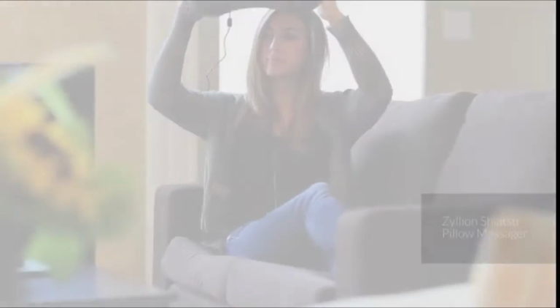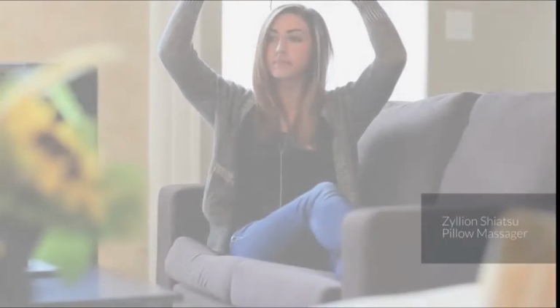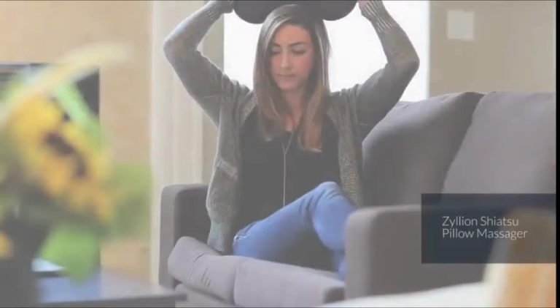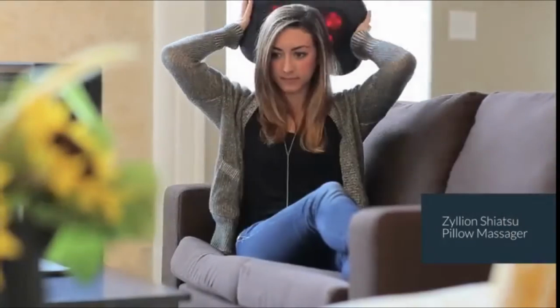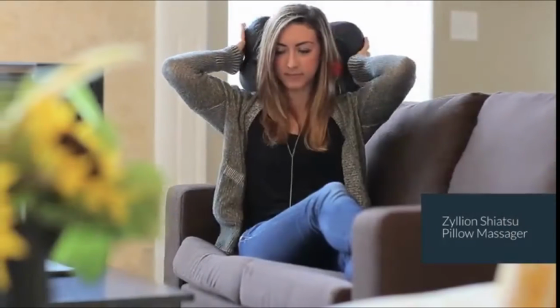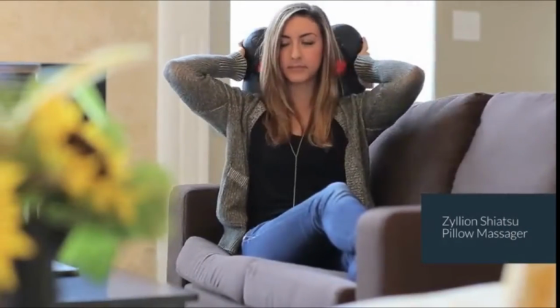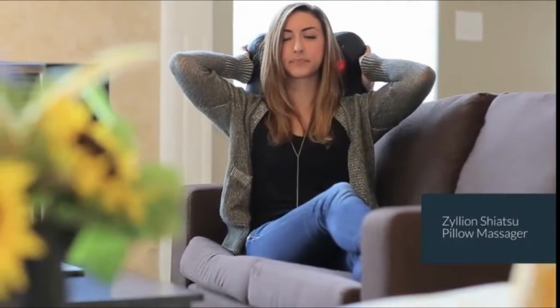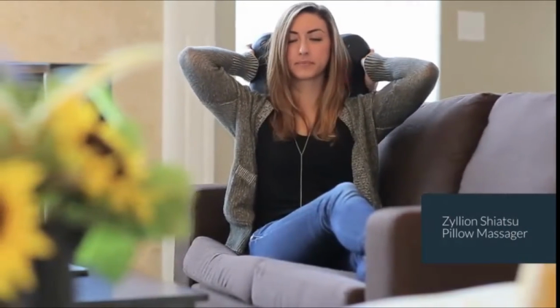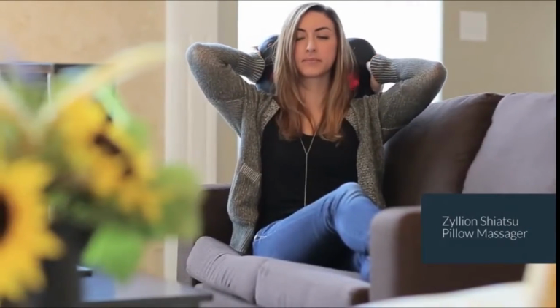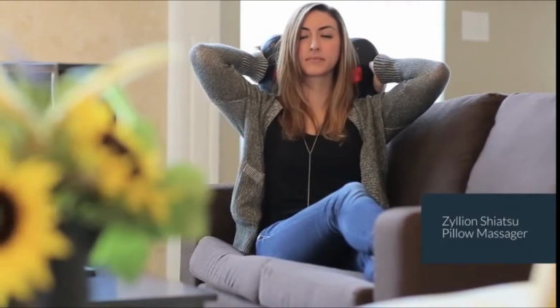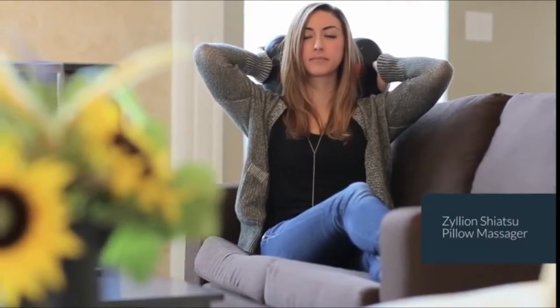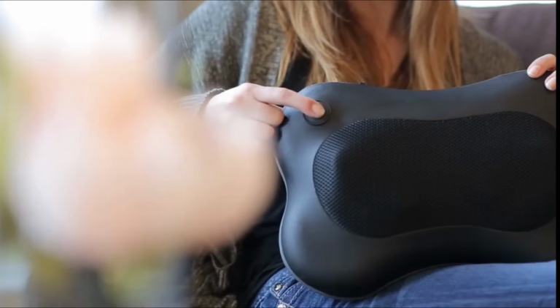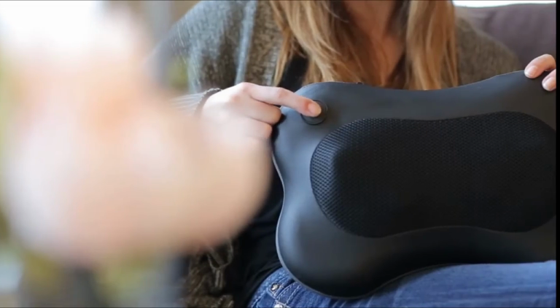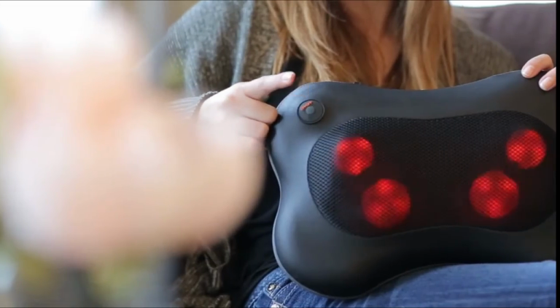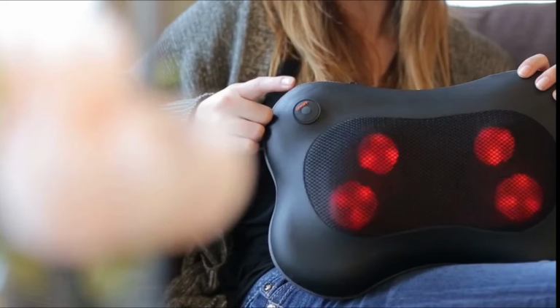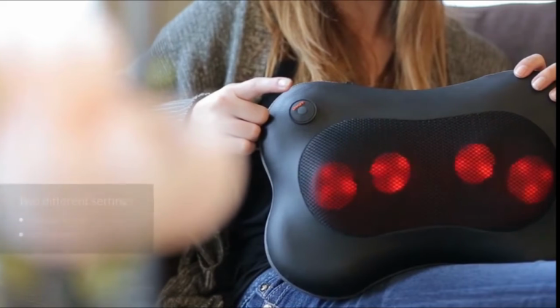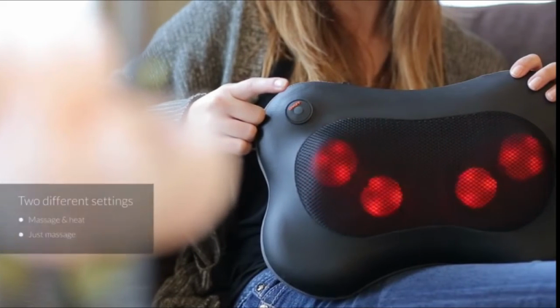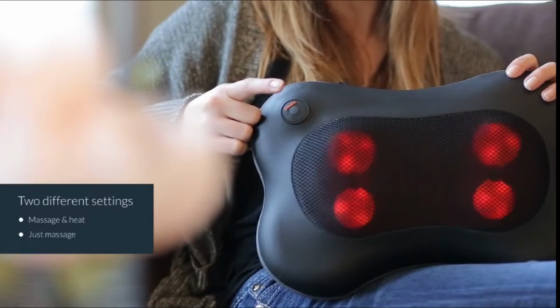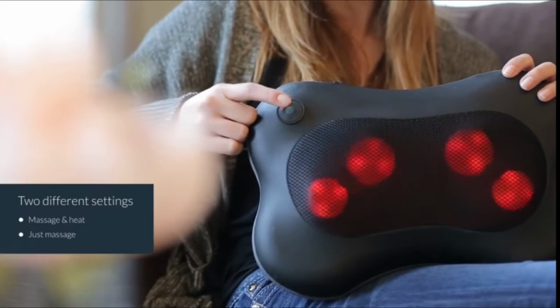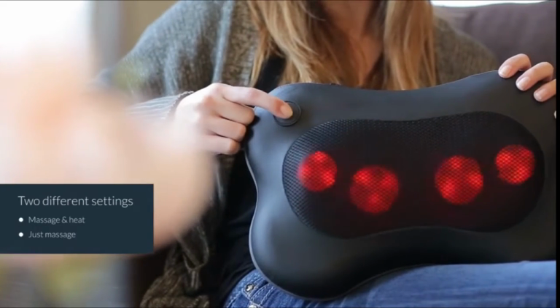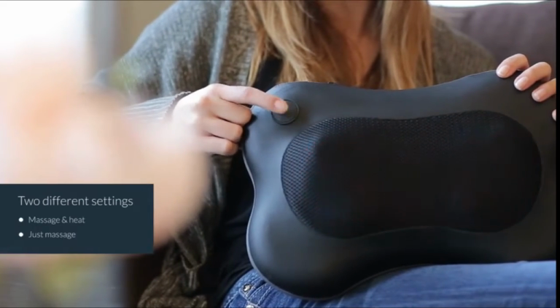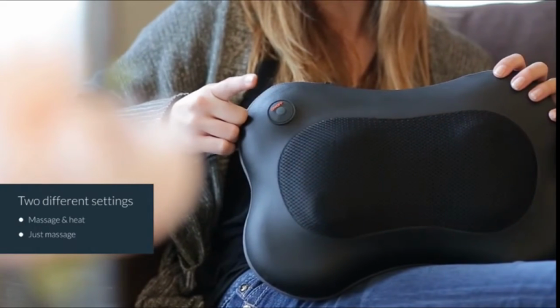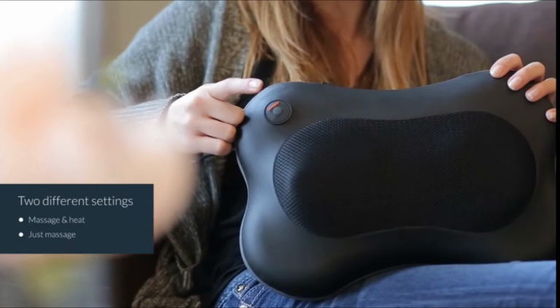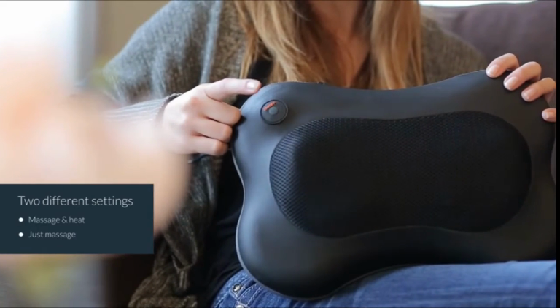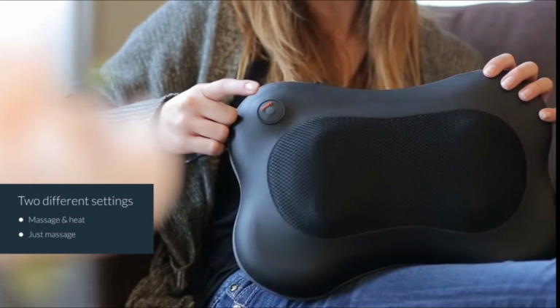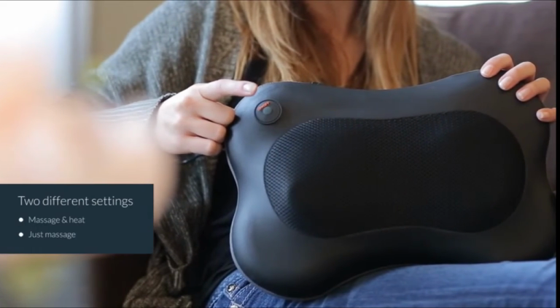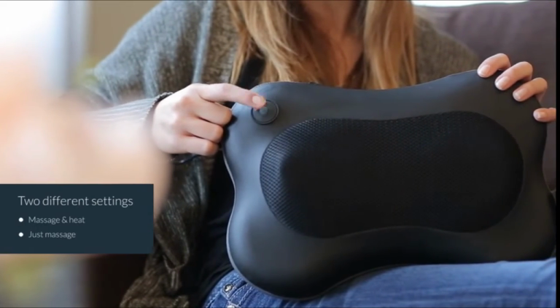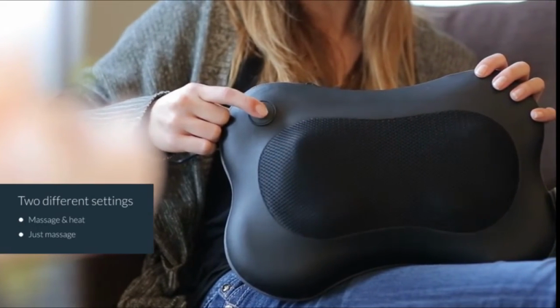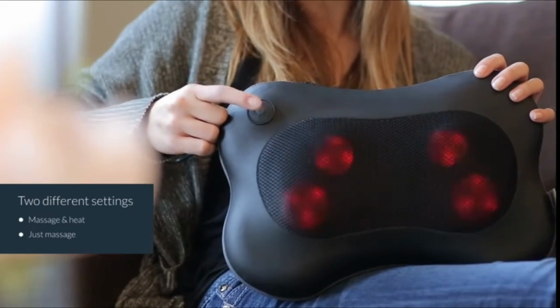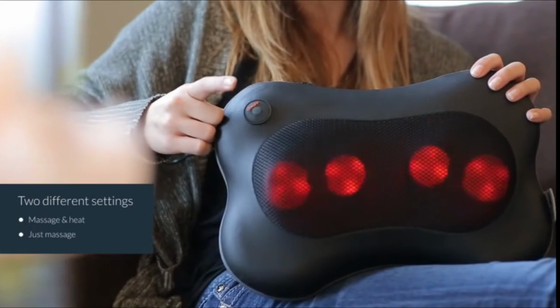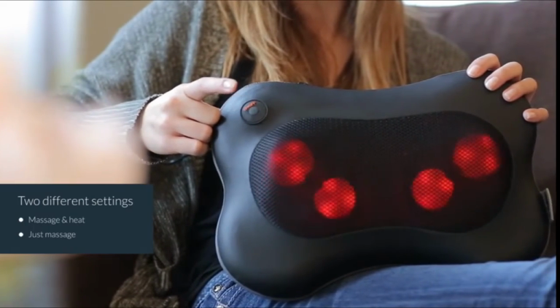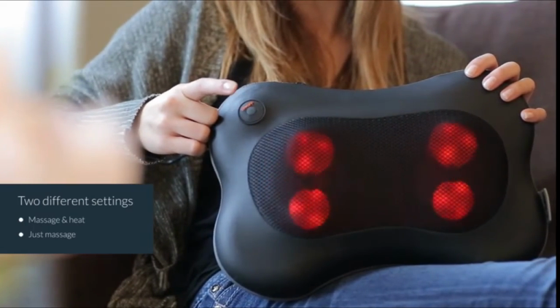Introducing the Zilean Shiatsu Pillow Massager. The Shiatsu massager has two different settings for ultimate relaxation: massage with heat, and just massage.